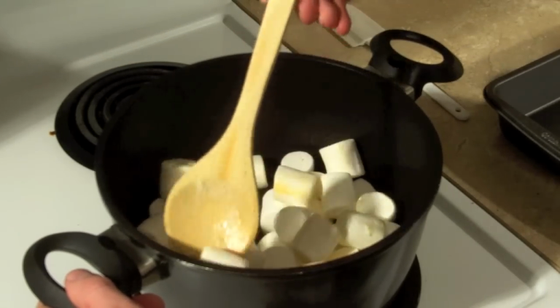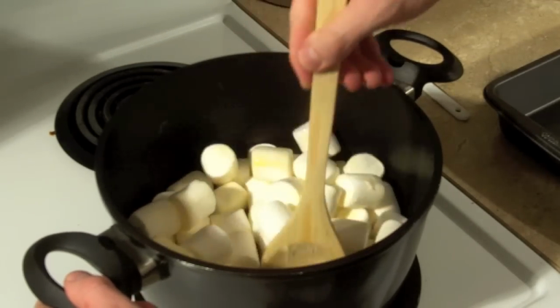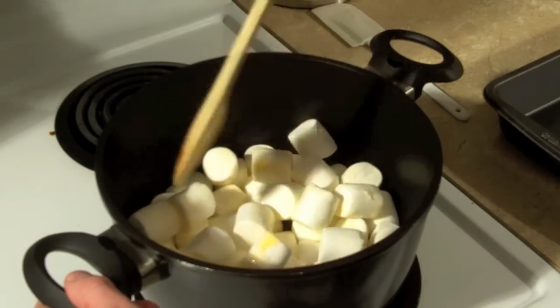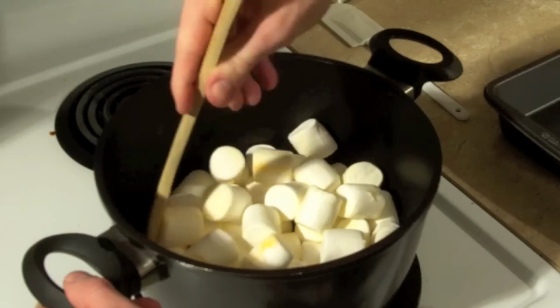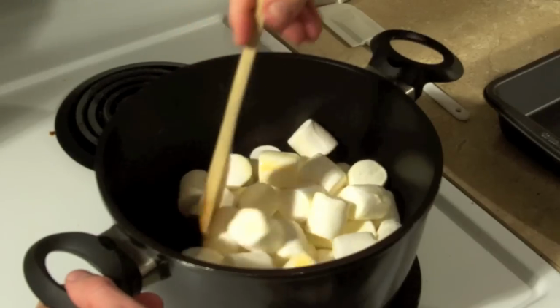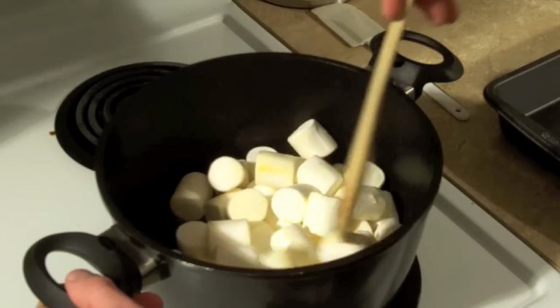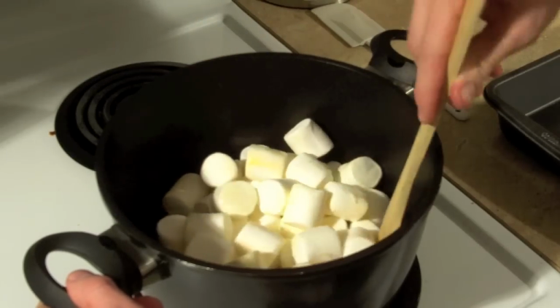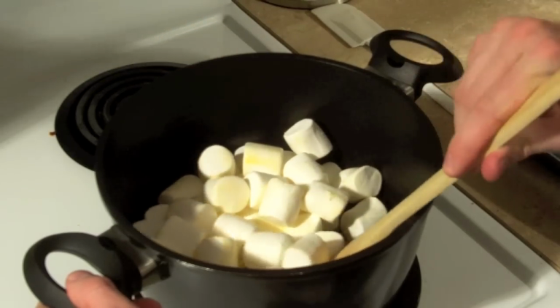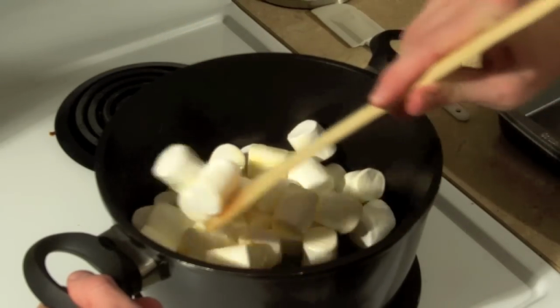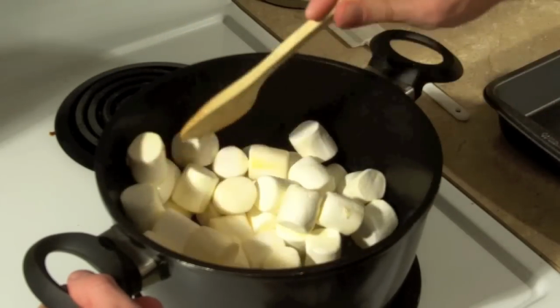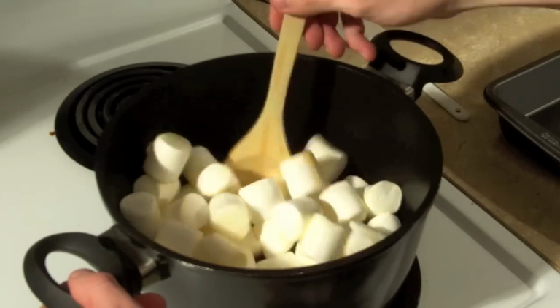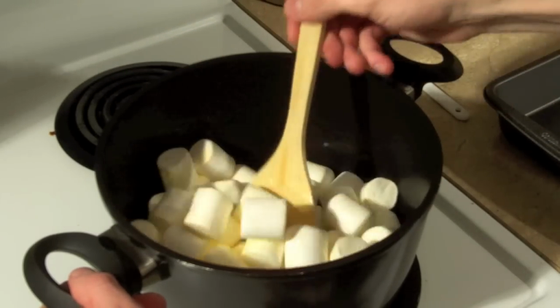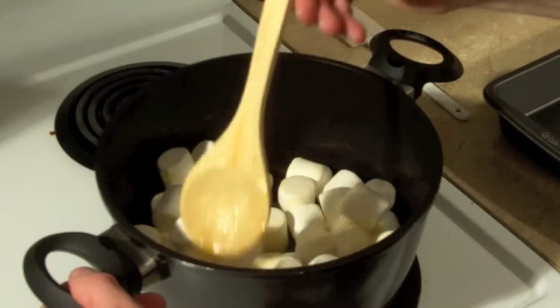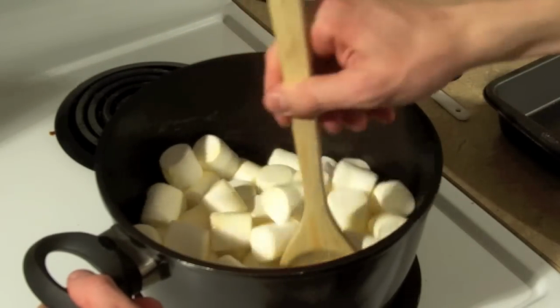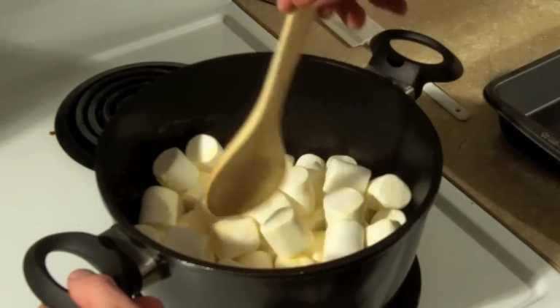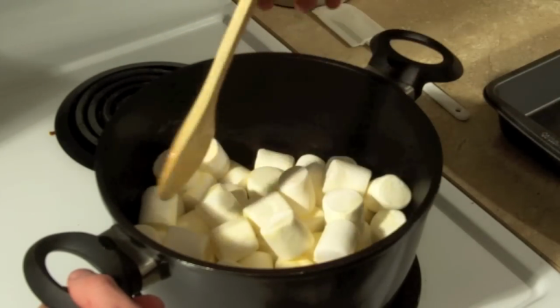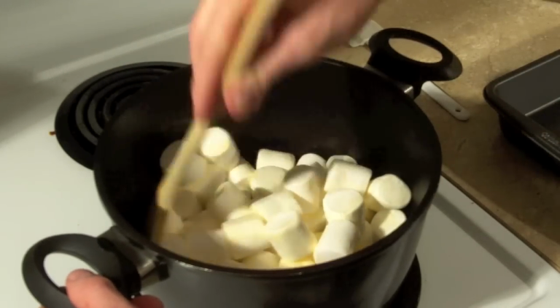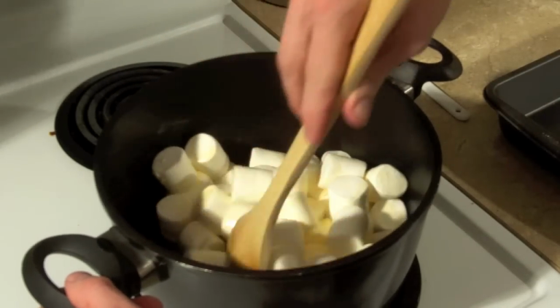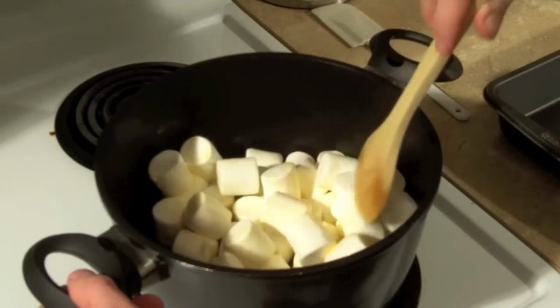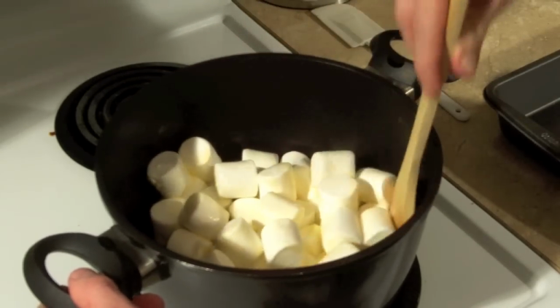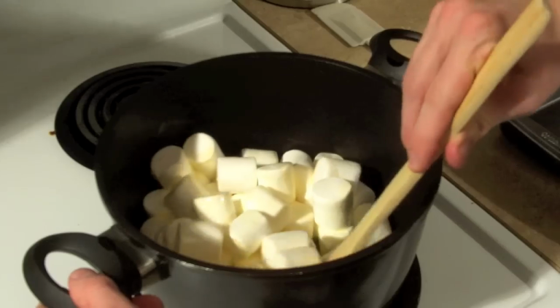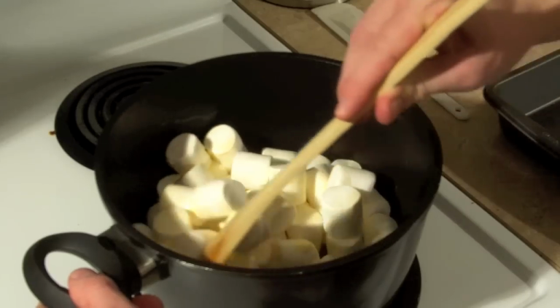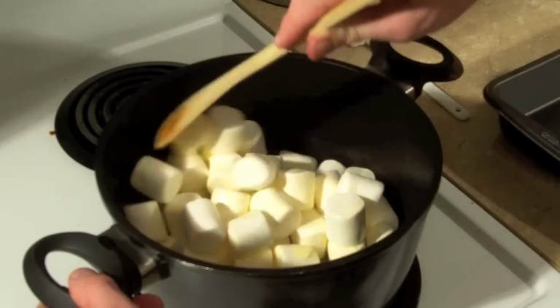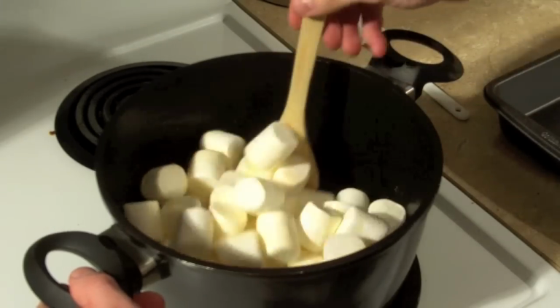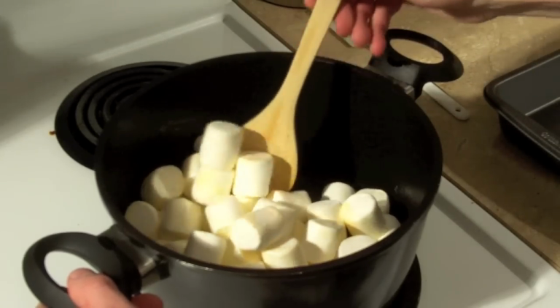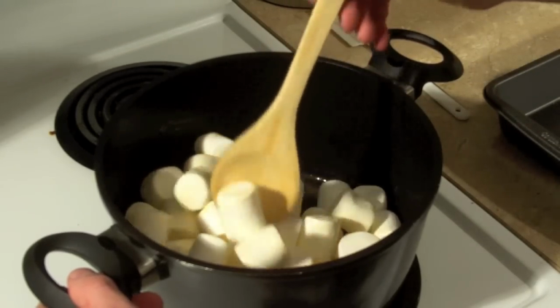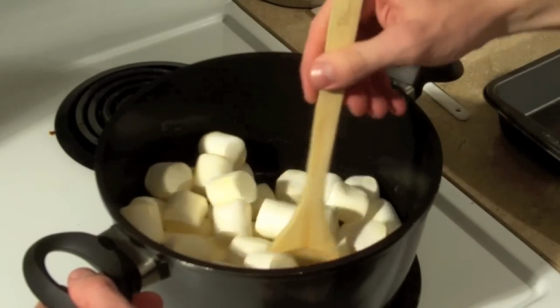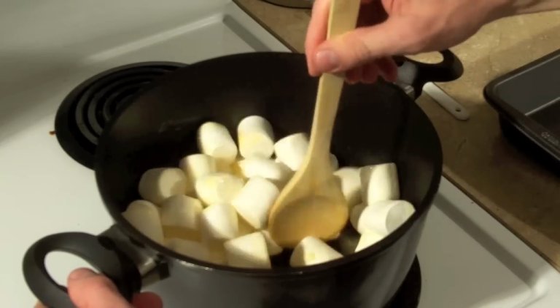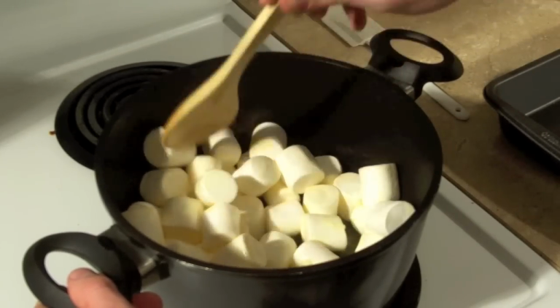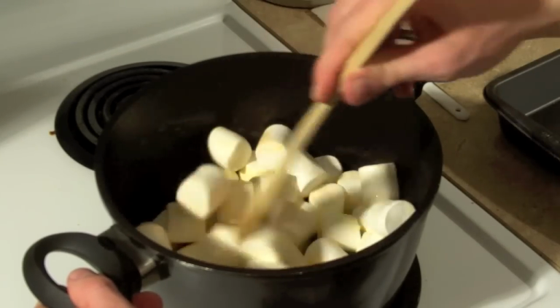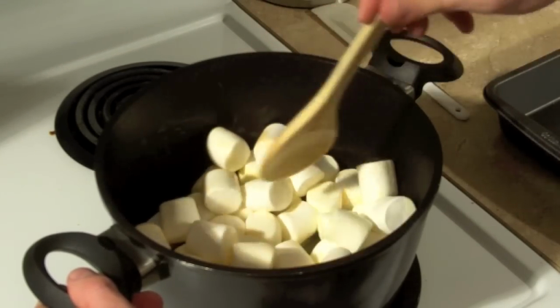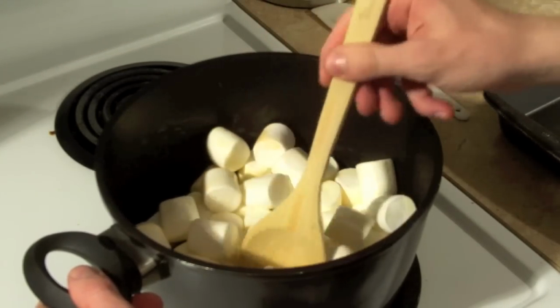If you don't like fatty food and you don't like sugary food, don't eat Rice Krispies. You can still make them — just don't eat them.